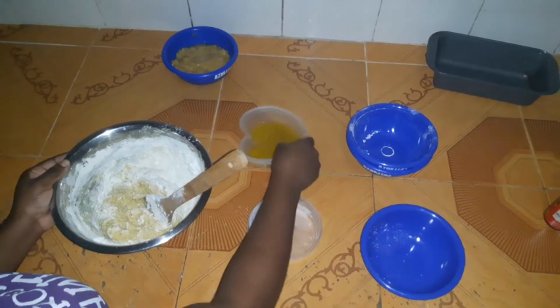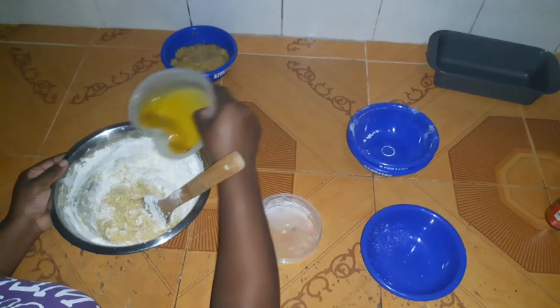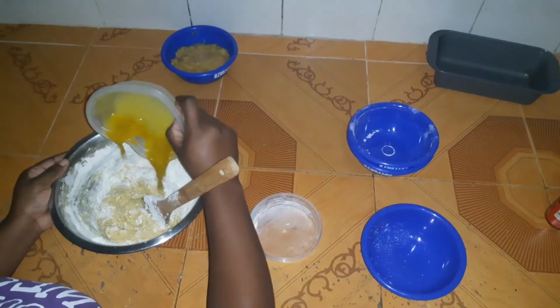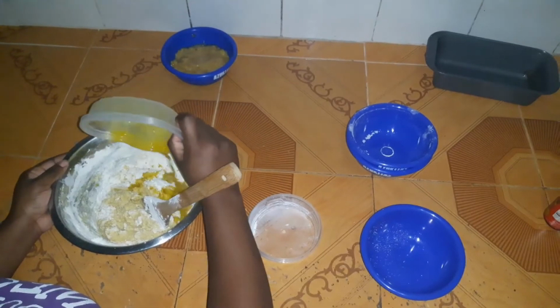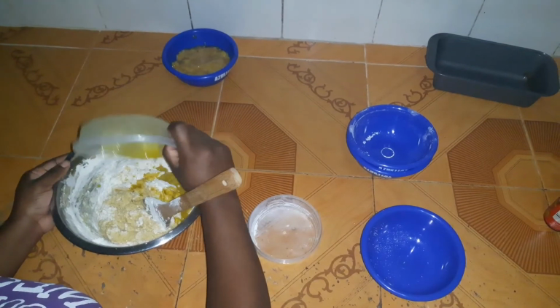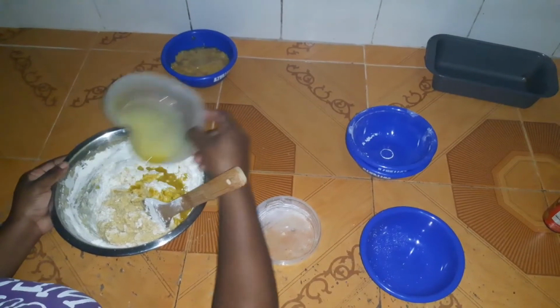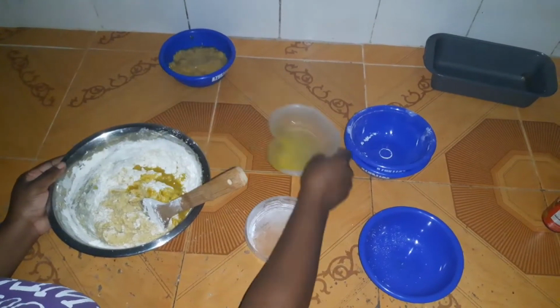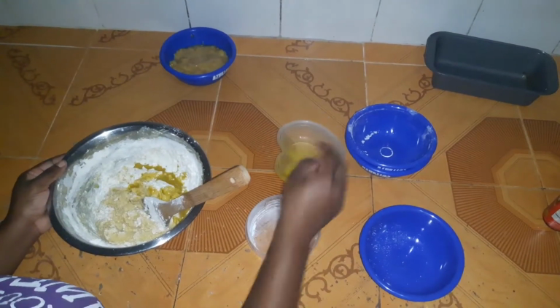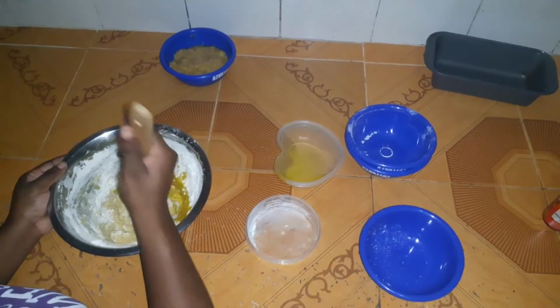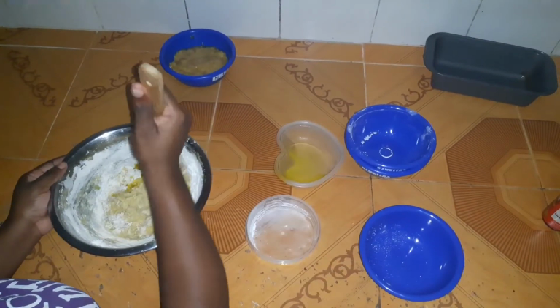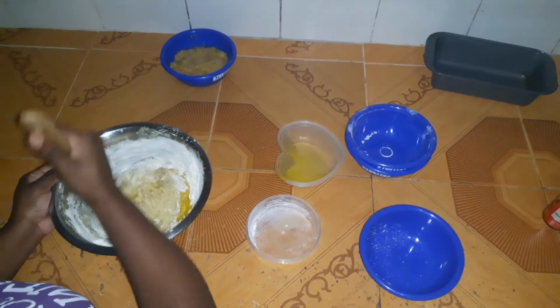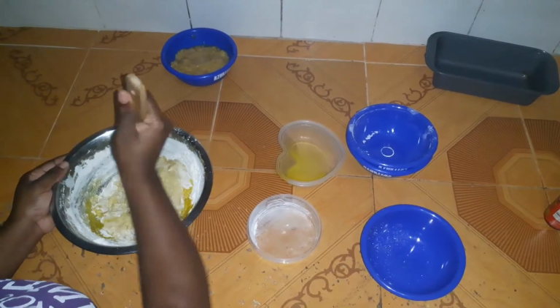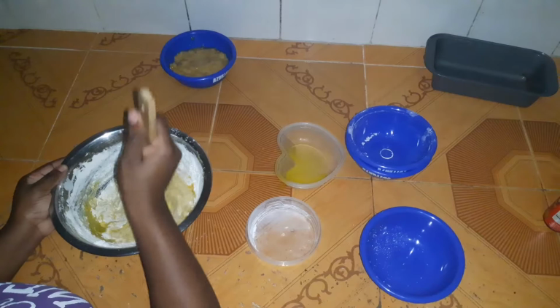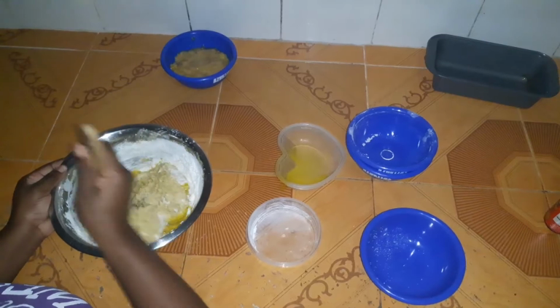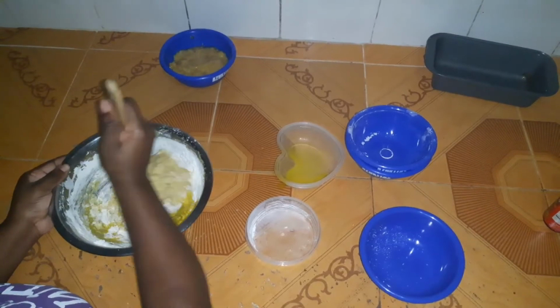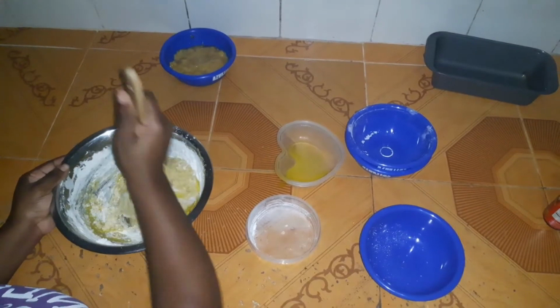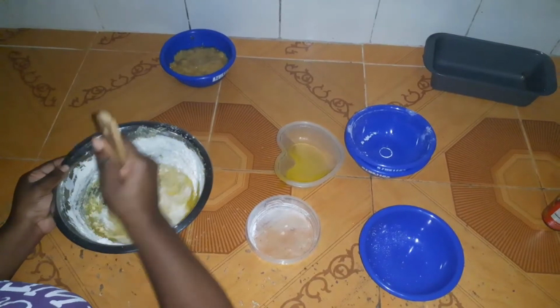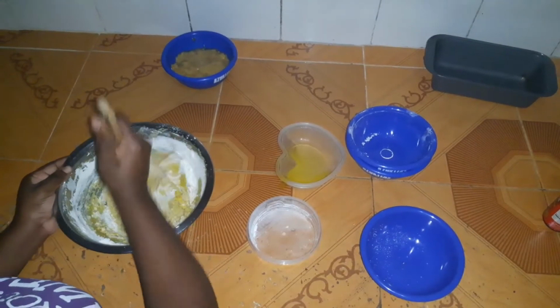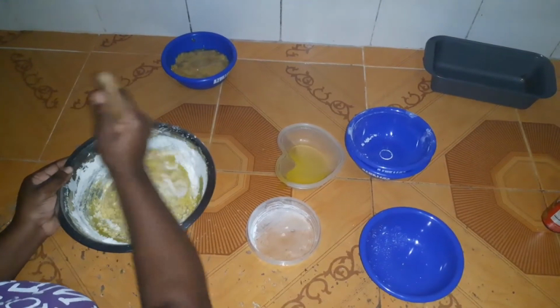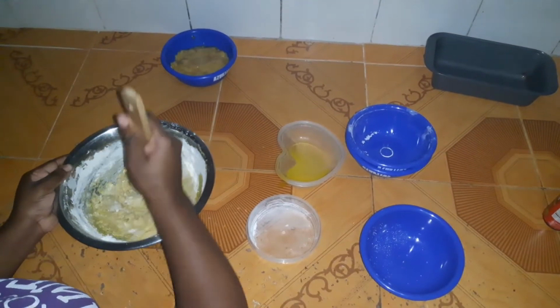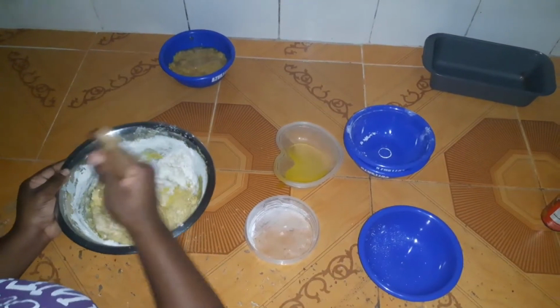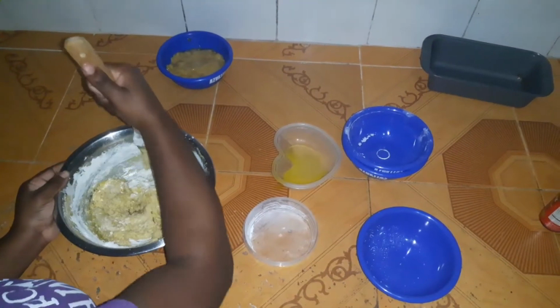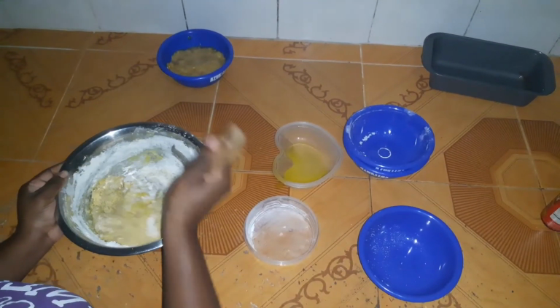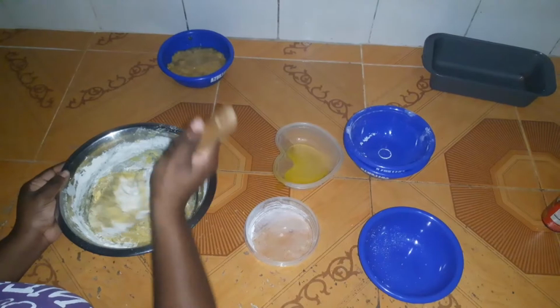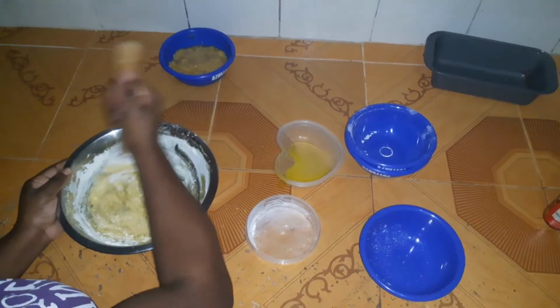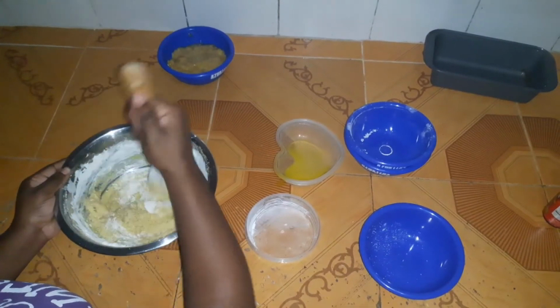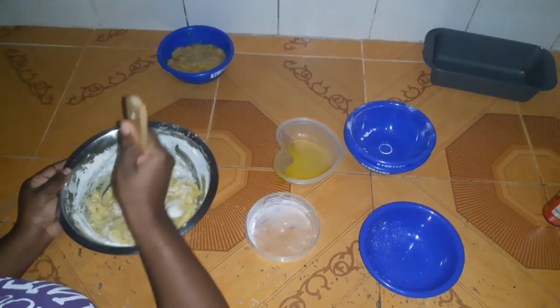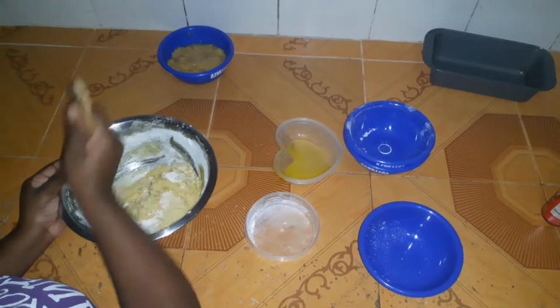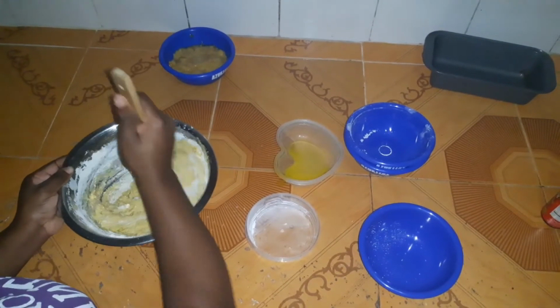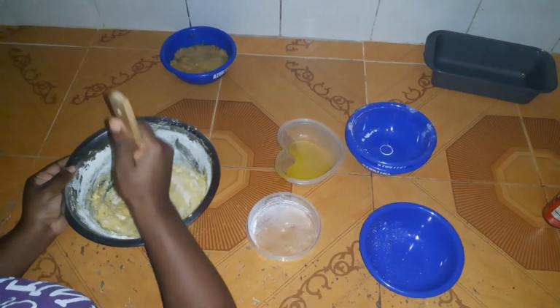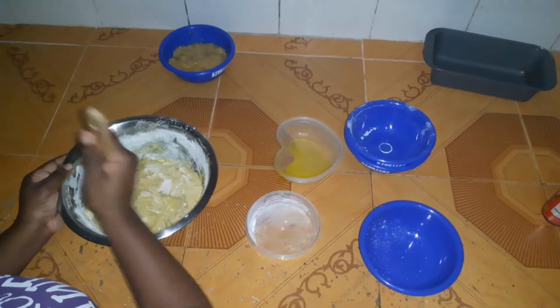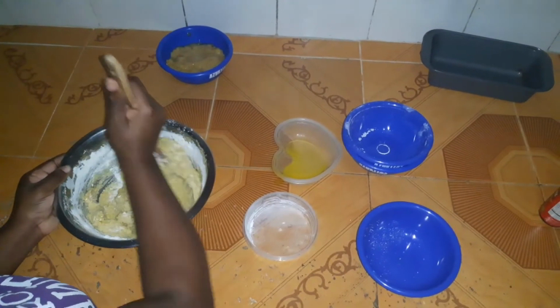Next we're going to add our flavorings. I use one teaspoon of vanilla extract and a teaspoon of rose almond, along with one tablespoon of milk.